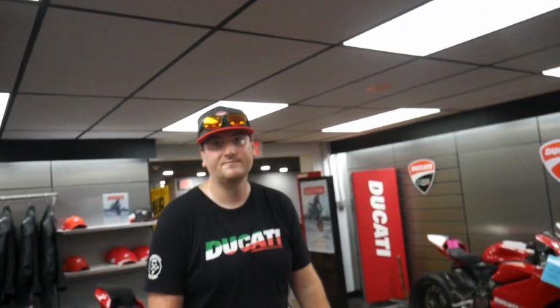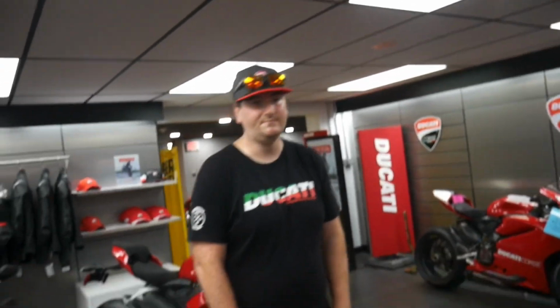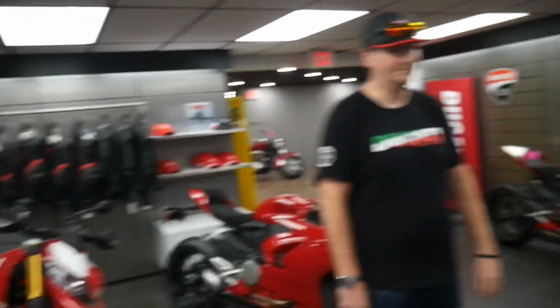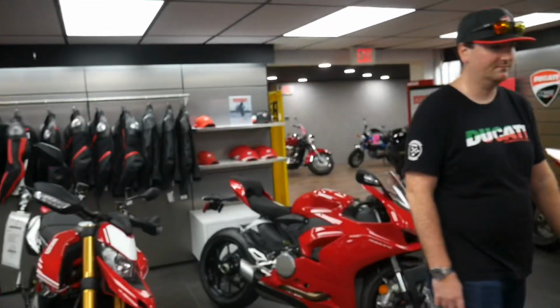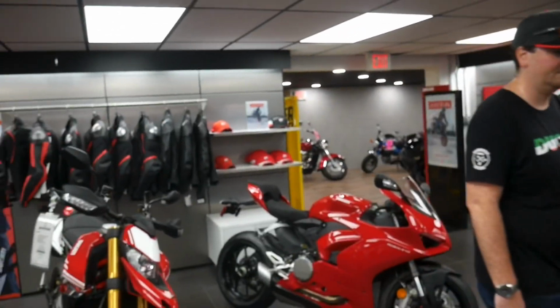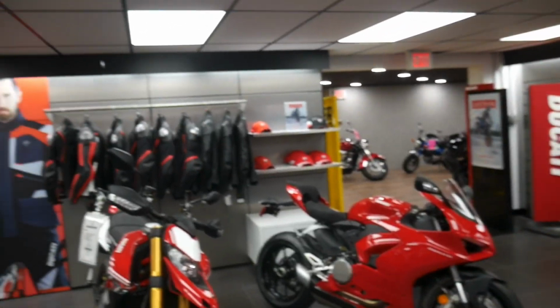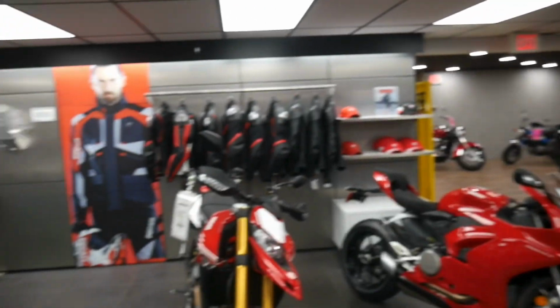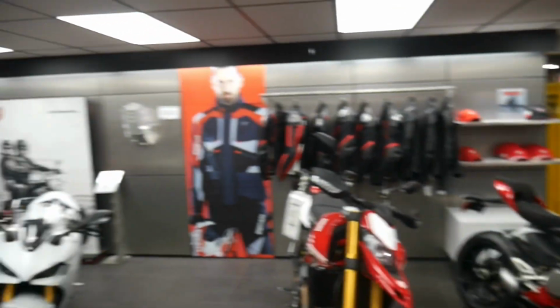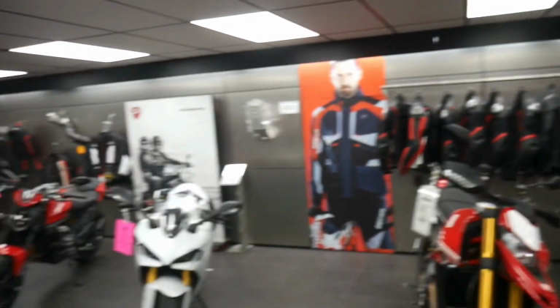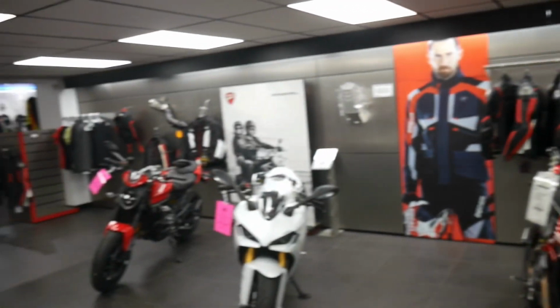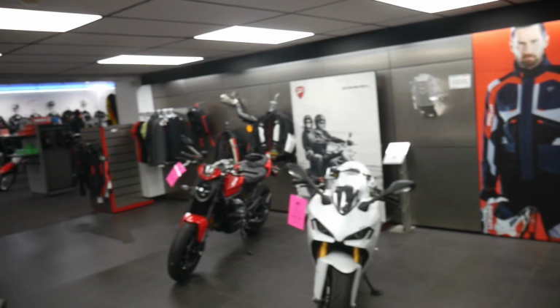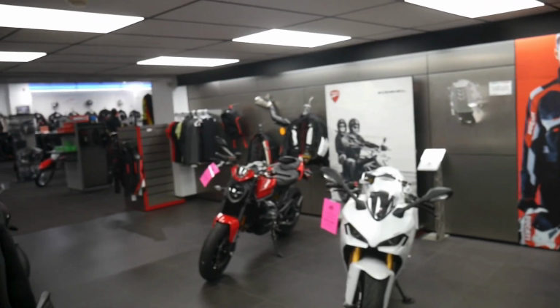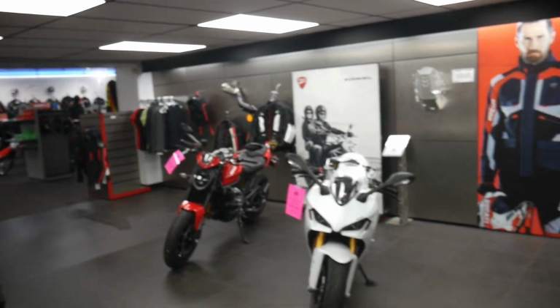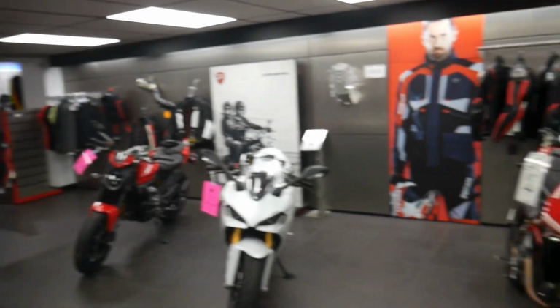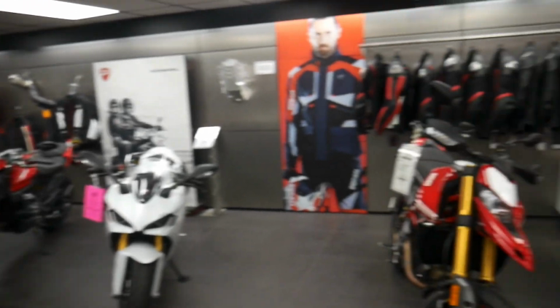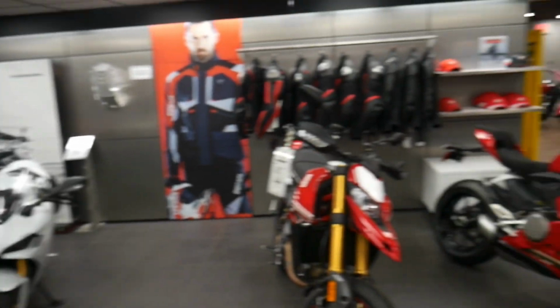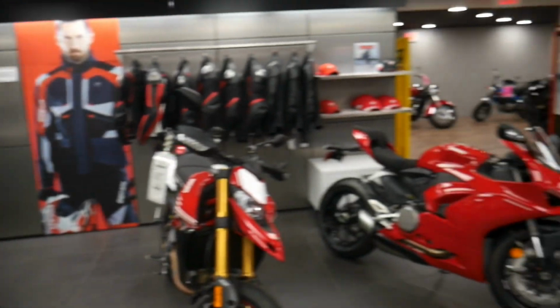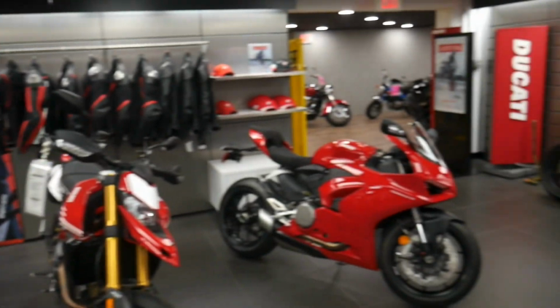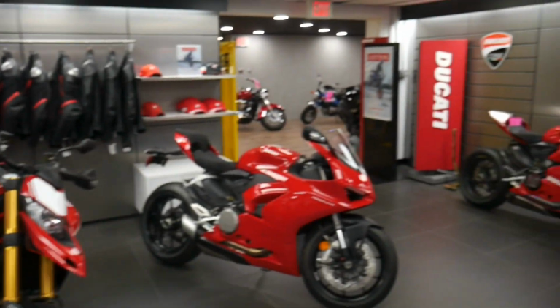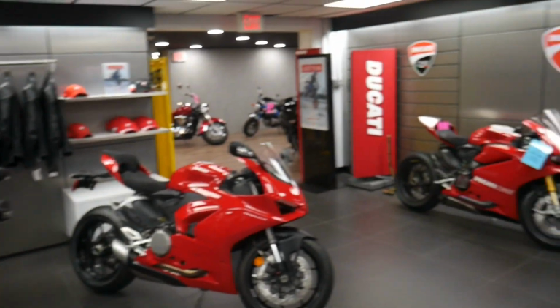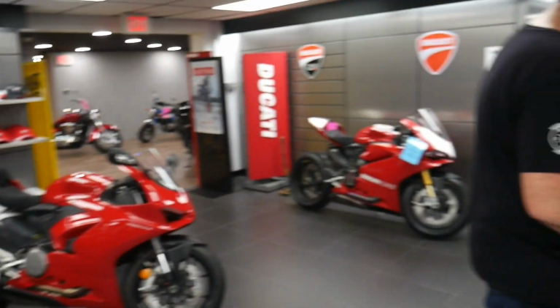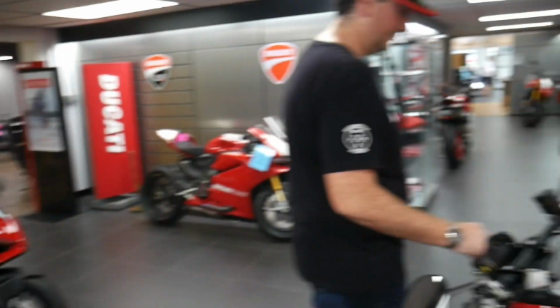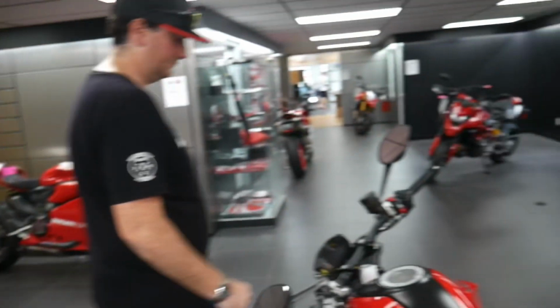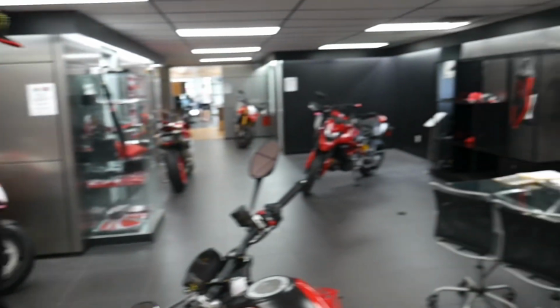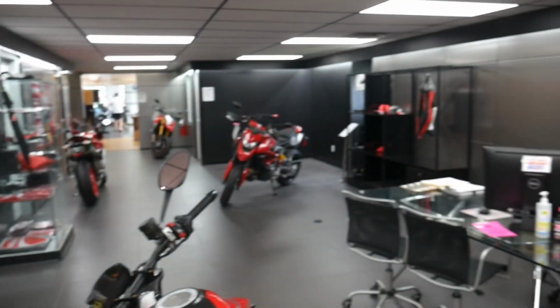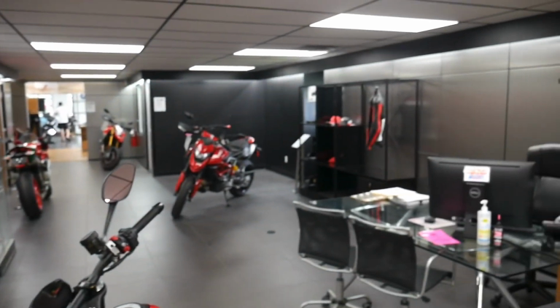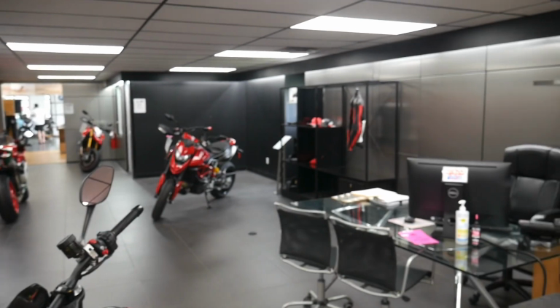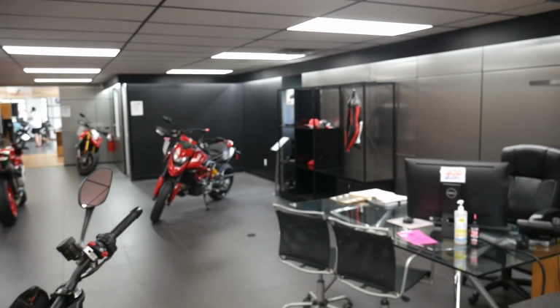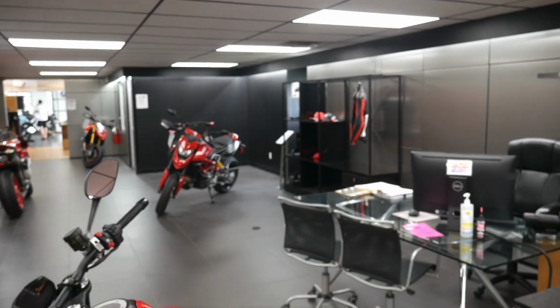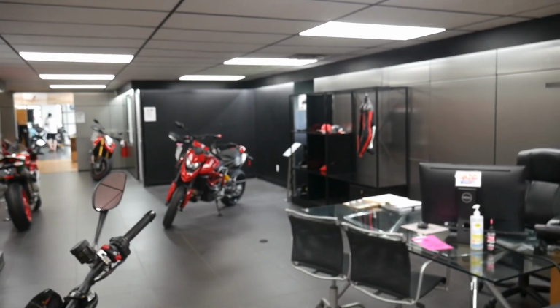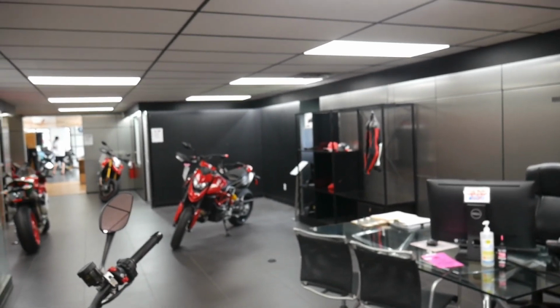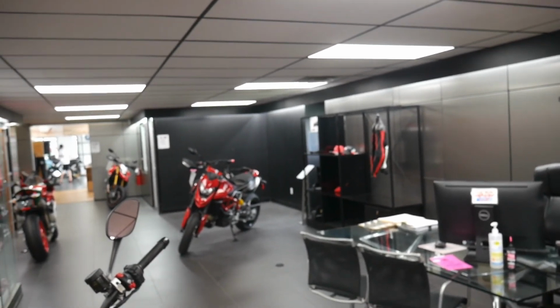All right, there you have it. We have Montgomeryville Cycle — look at all the beautiful Ducatis in here. One of these can be yours. Just give them a call. All right, later.